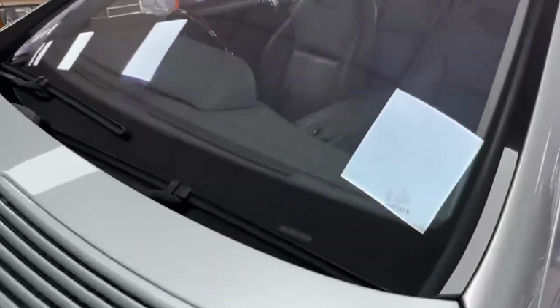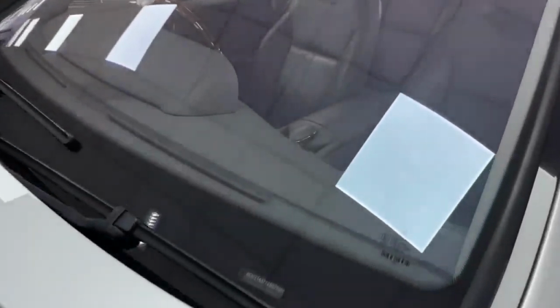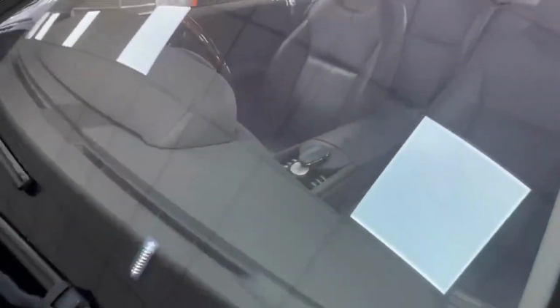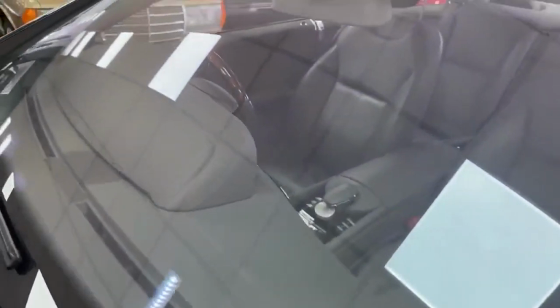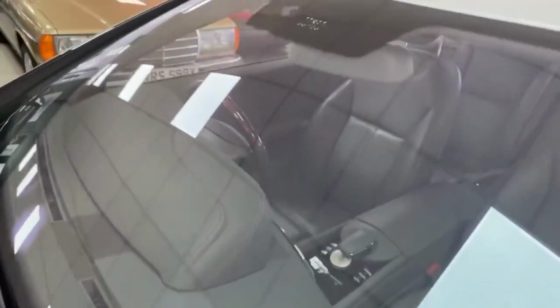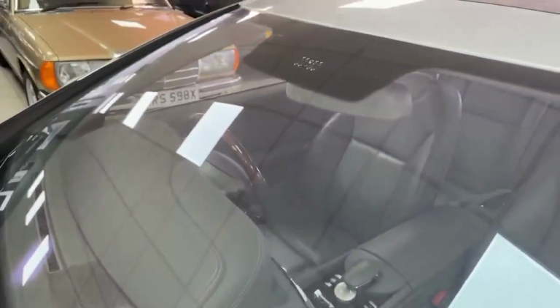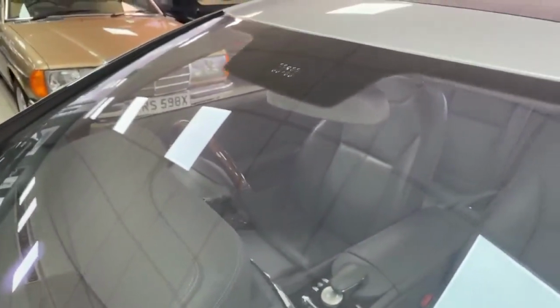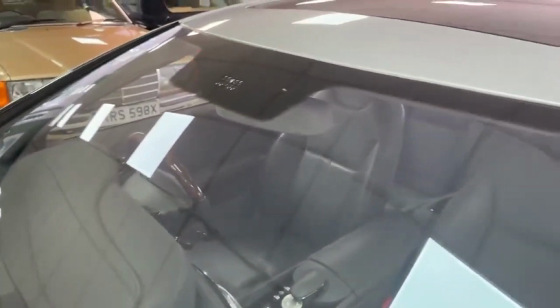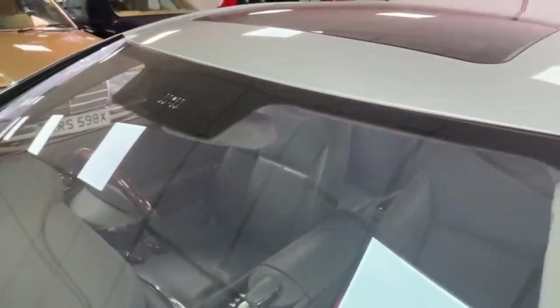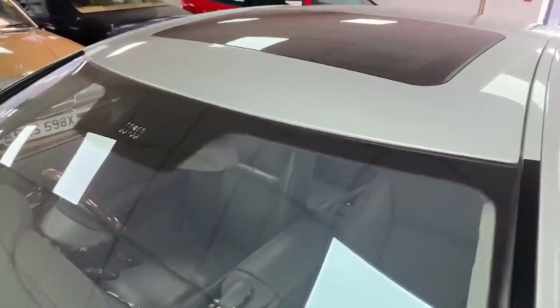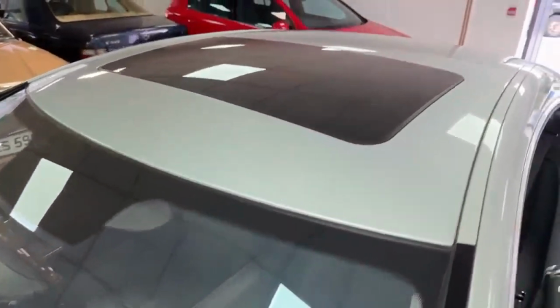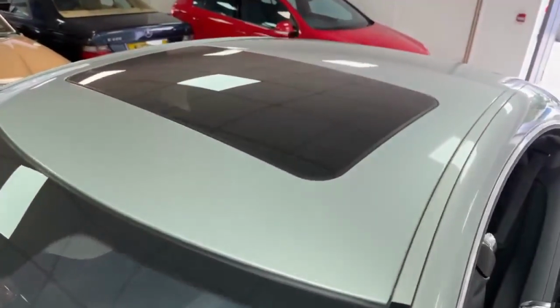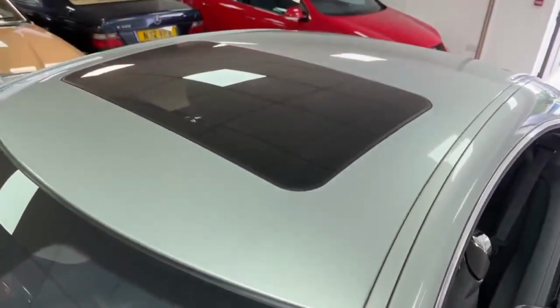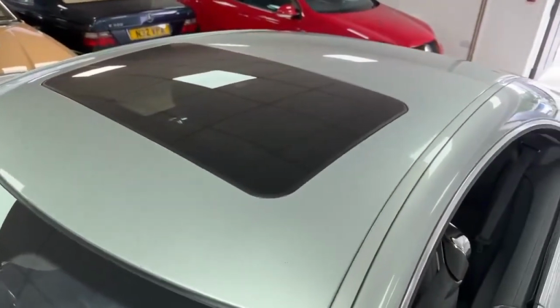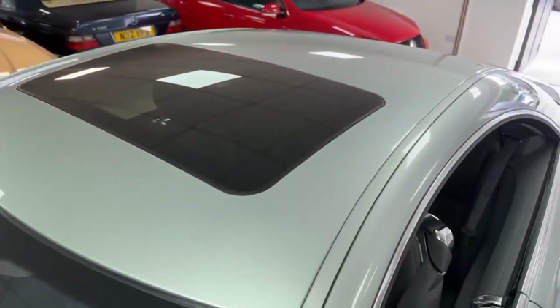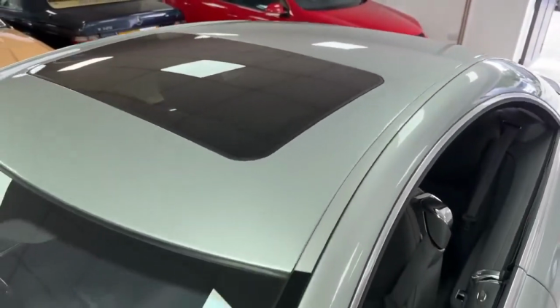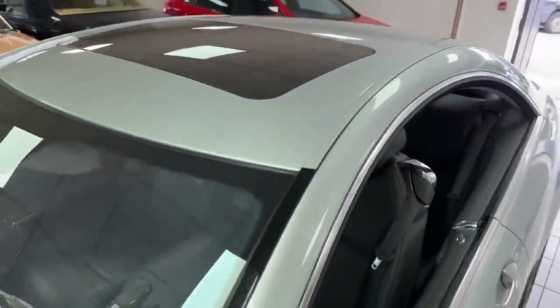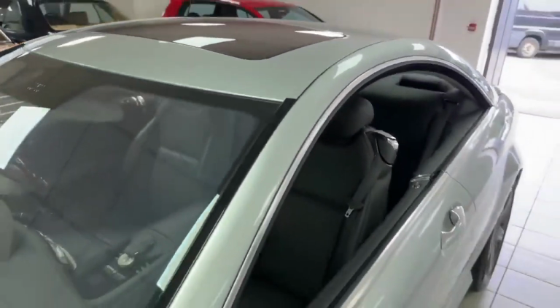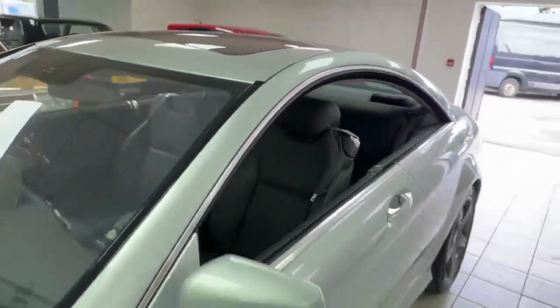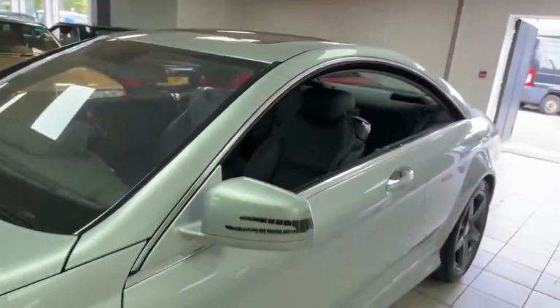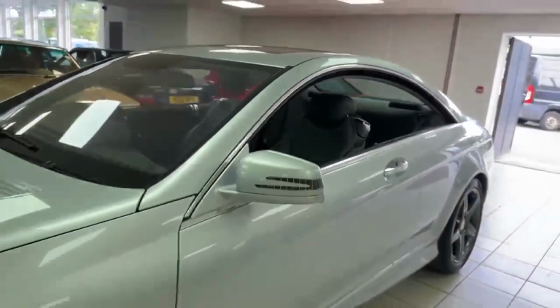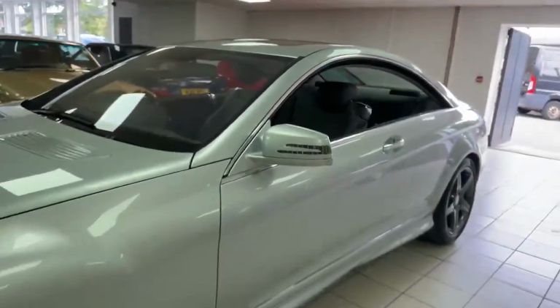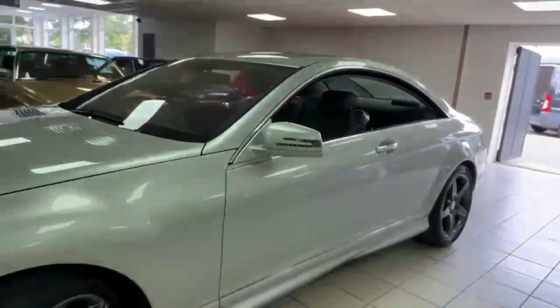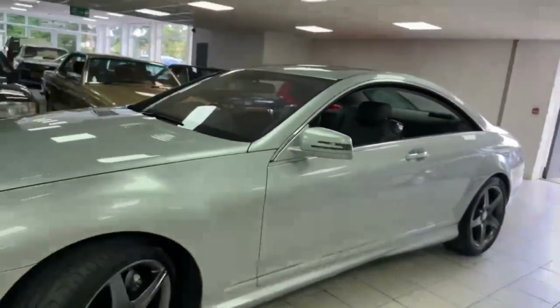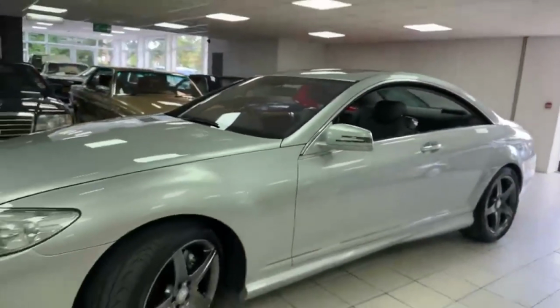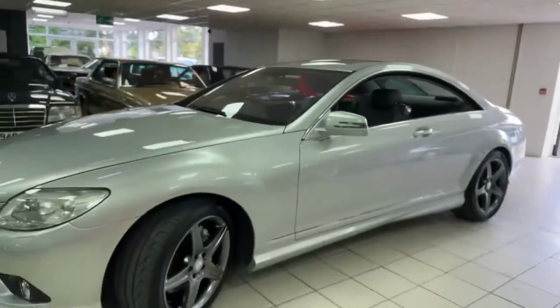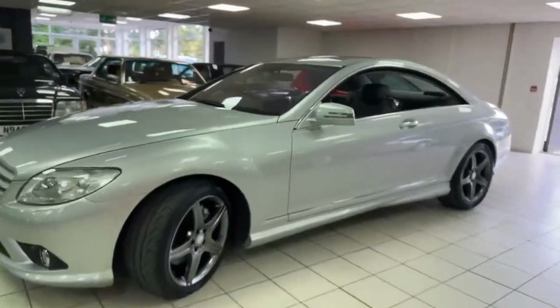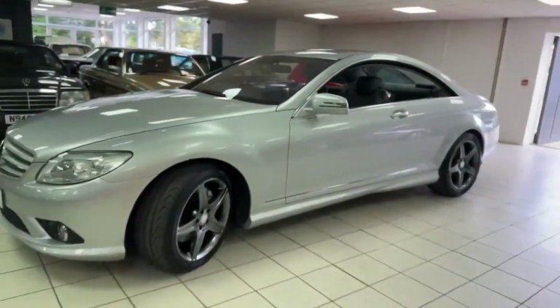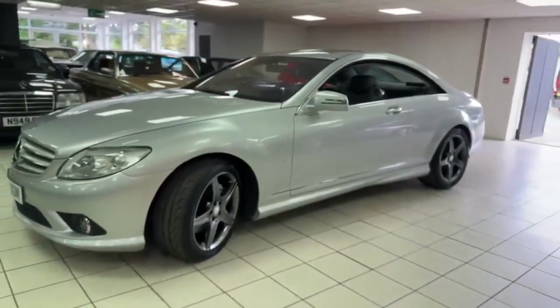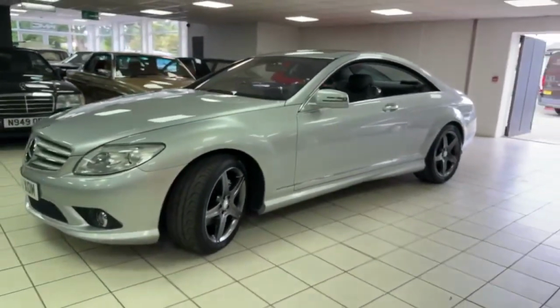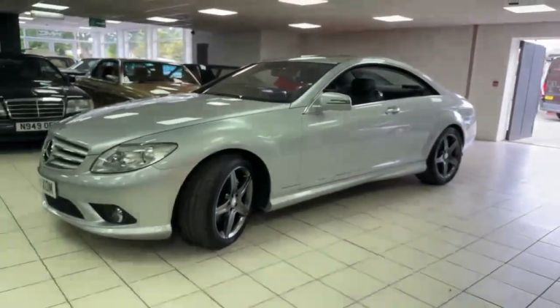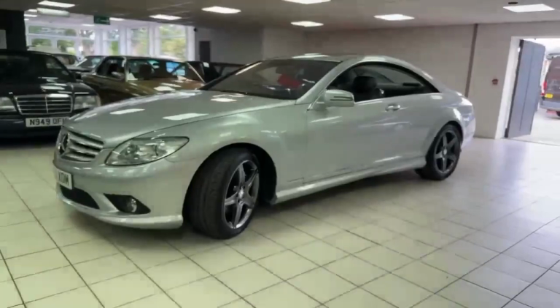Onto the windscreen — all good I think. Up on the roof too. This car is 14 years old, believe it or not. Doesn't look it. Superb condition all round.